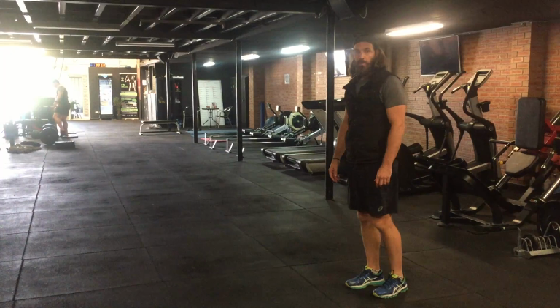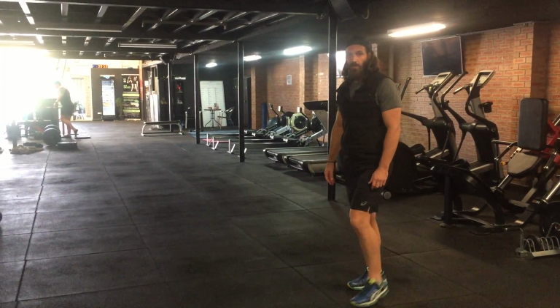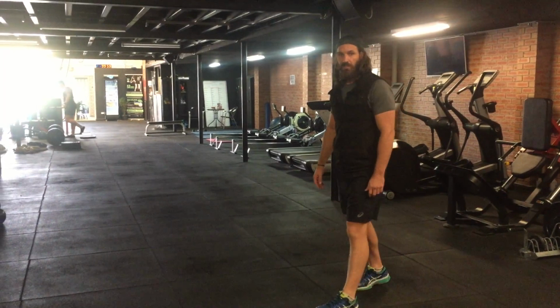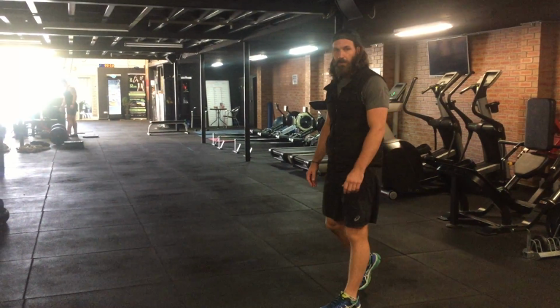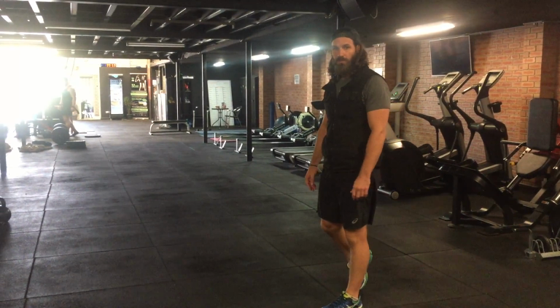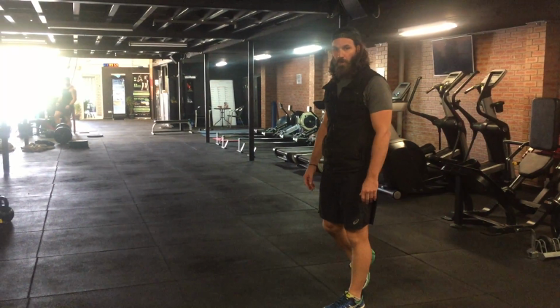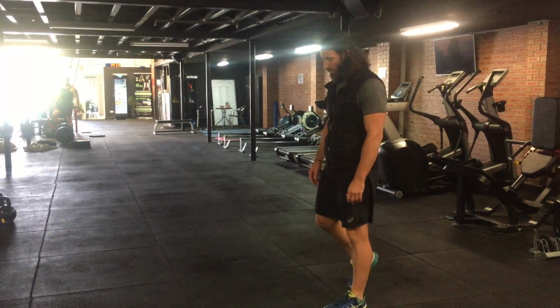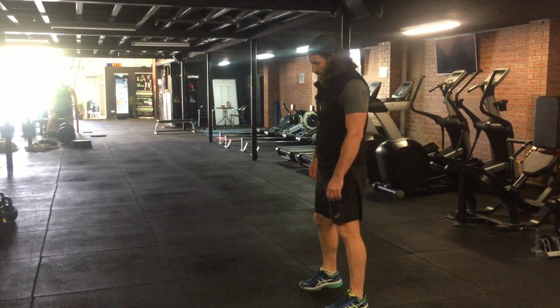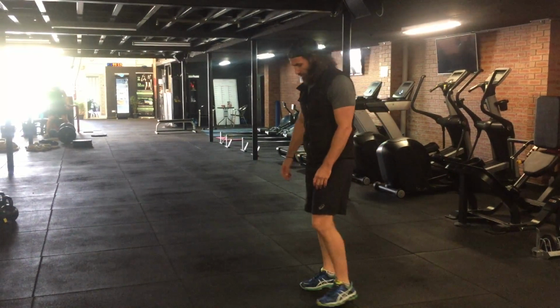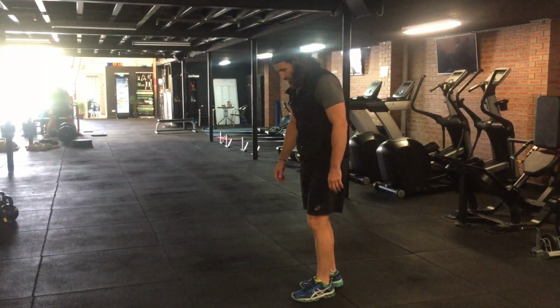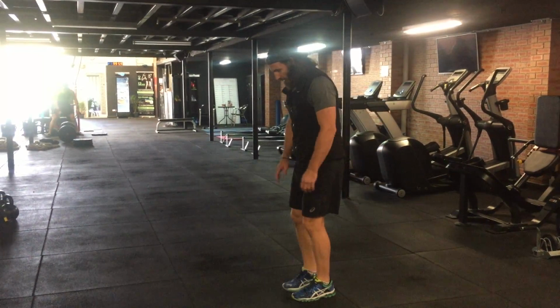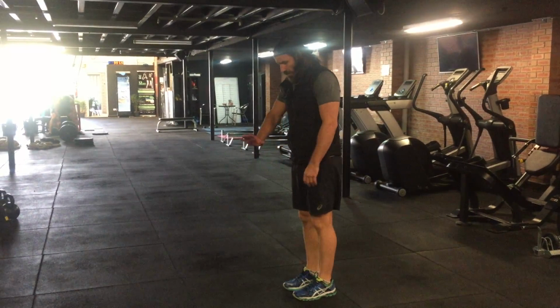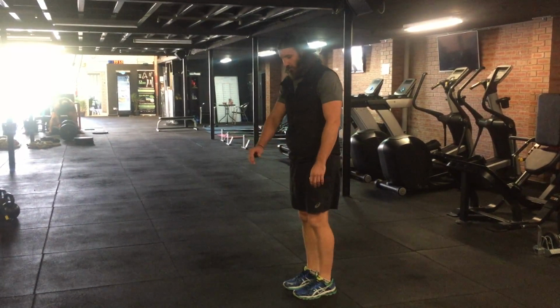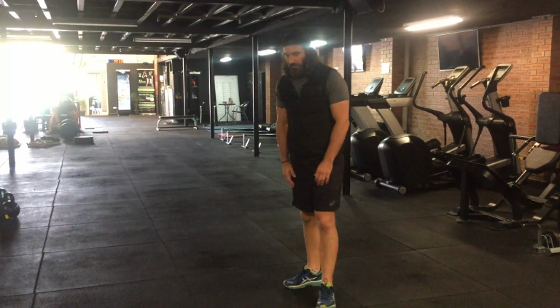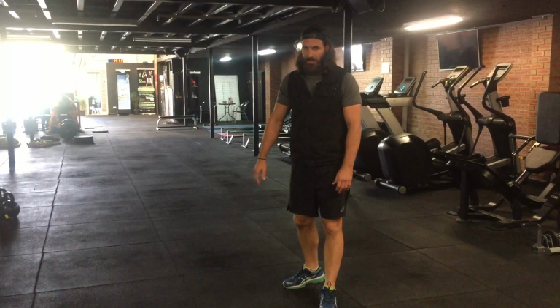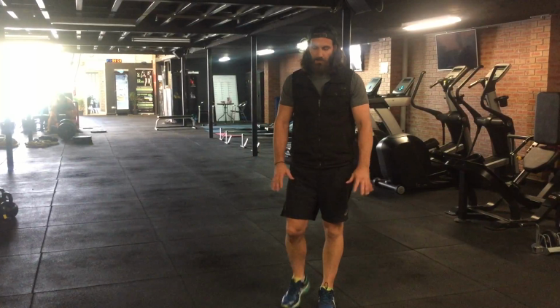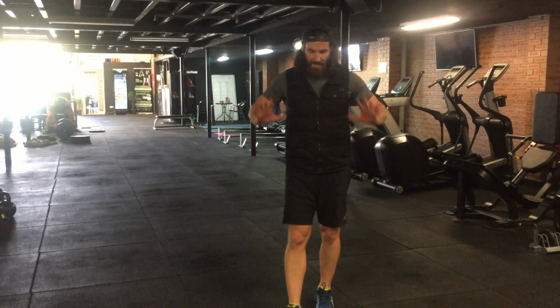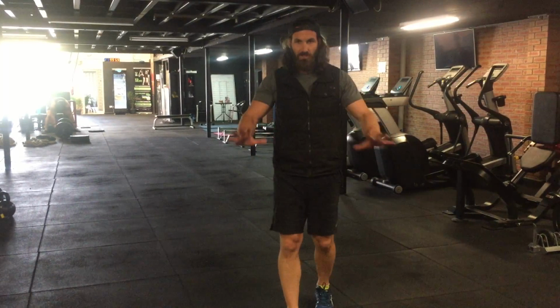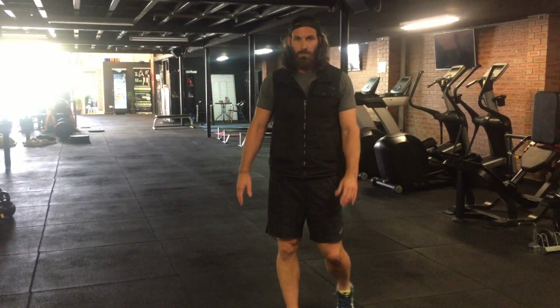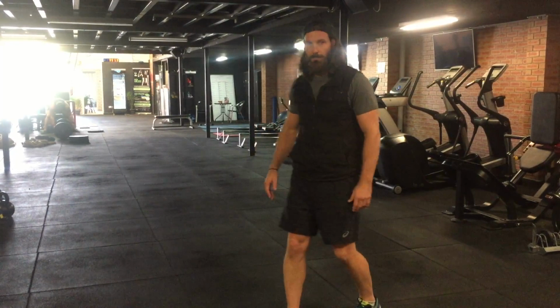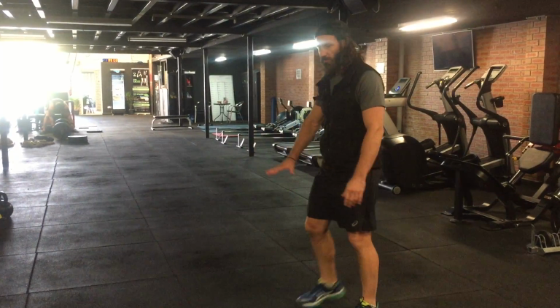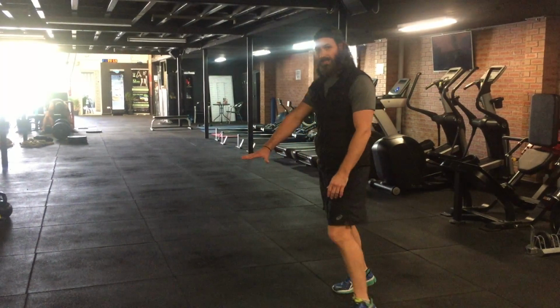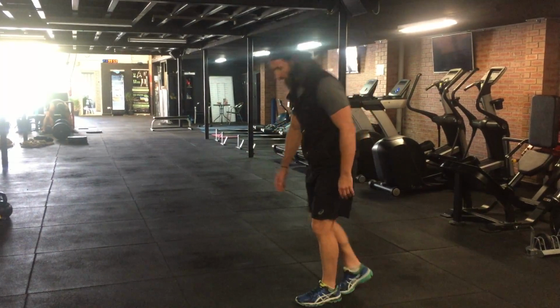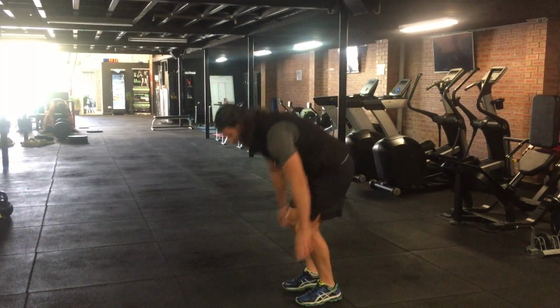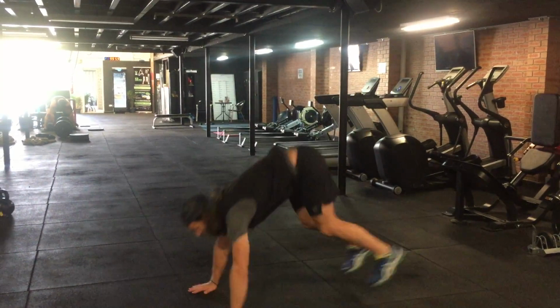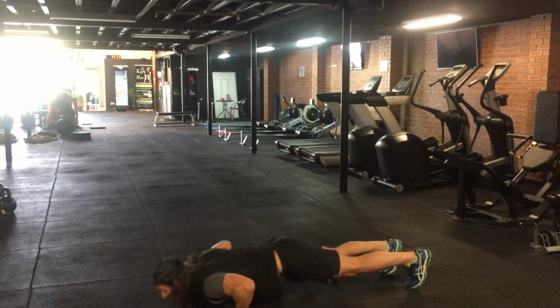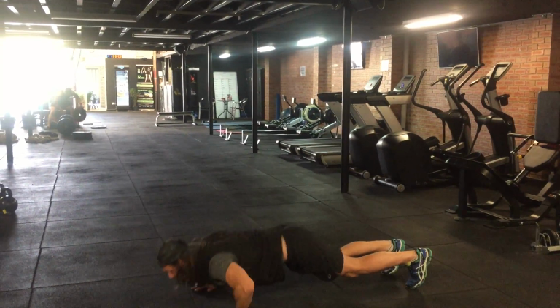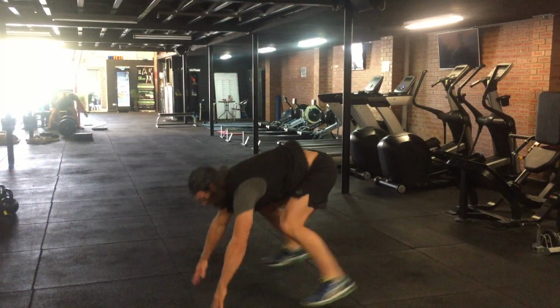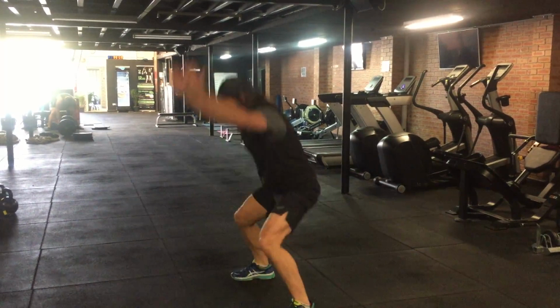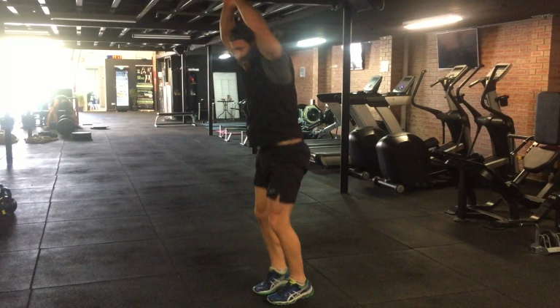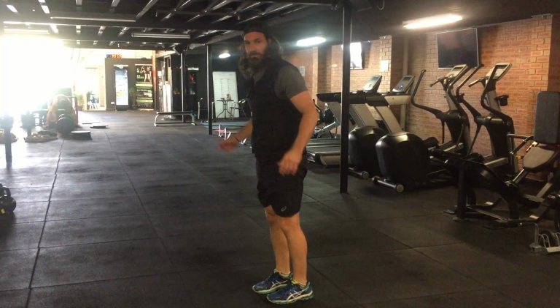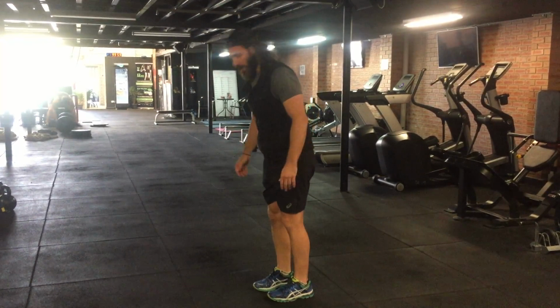Okay guys, here's the demonstration of the burpee. More advanced version: lowering yourself all the way down, catching yourself in the push-up position without touching the ground, then exploding back up to the clap.